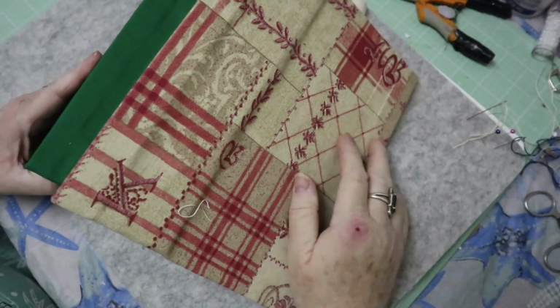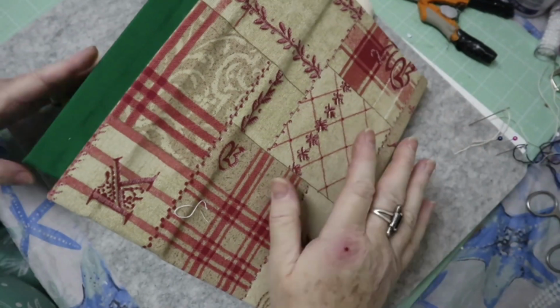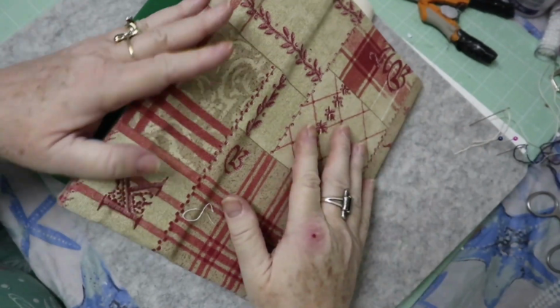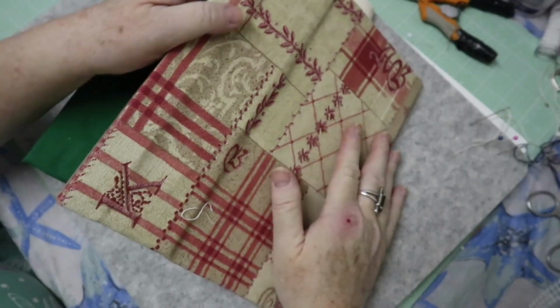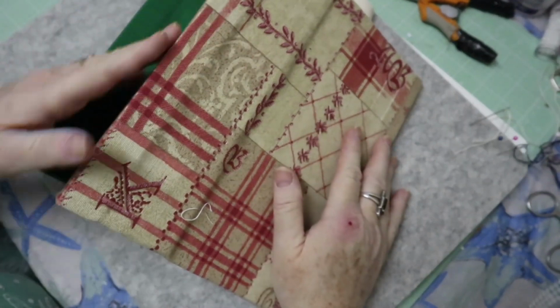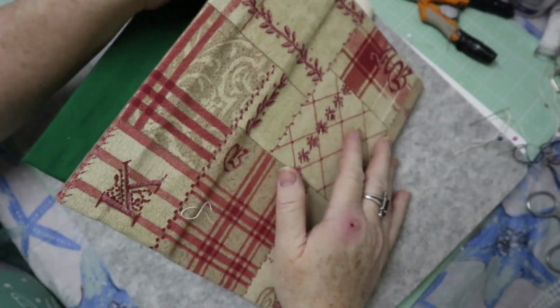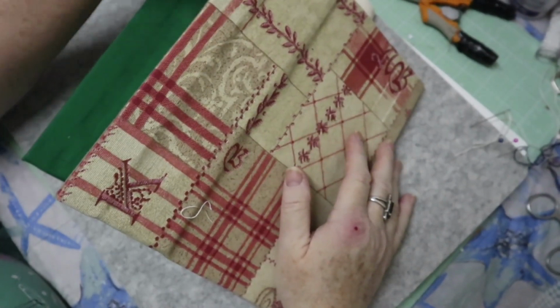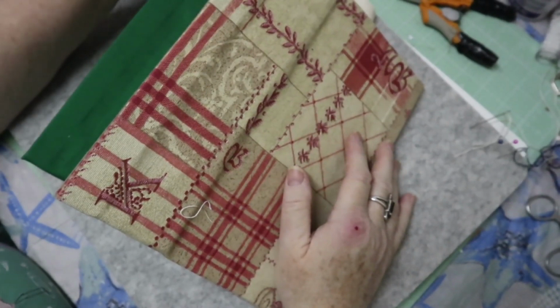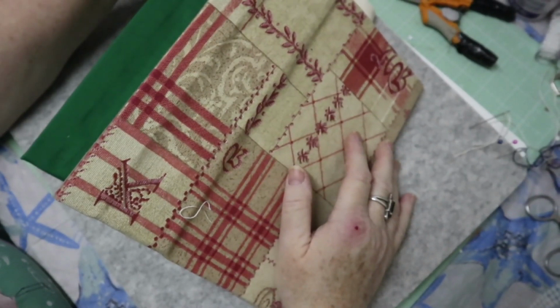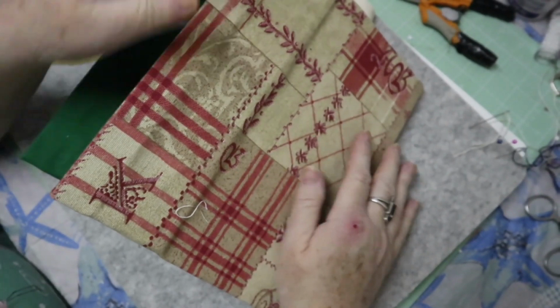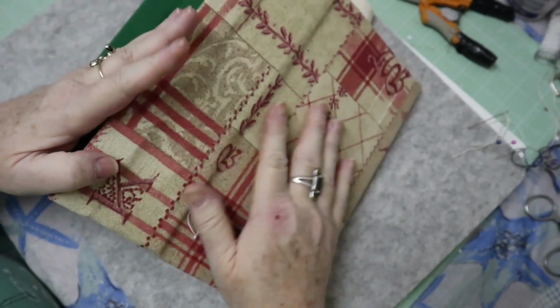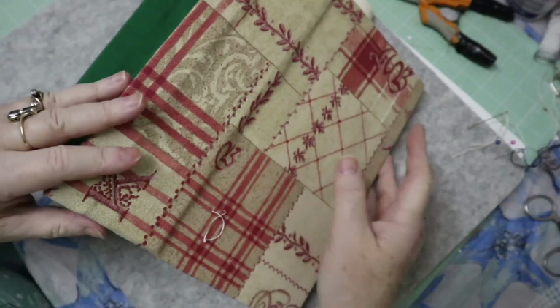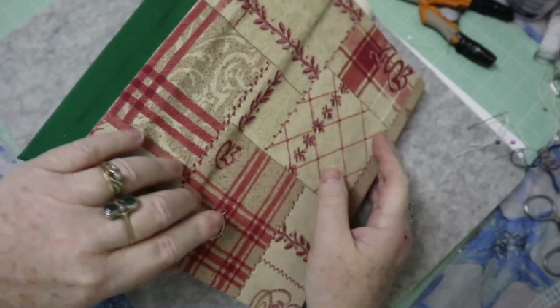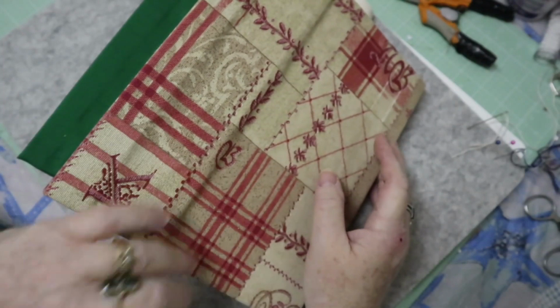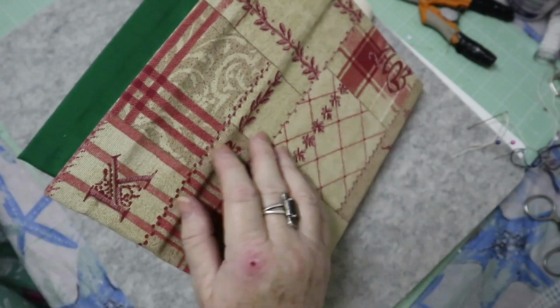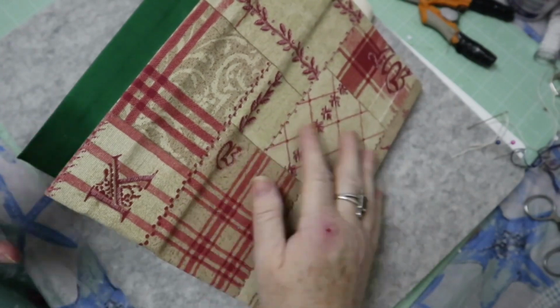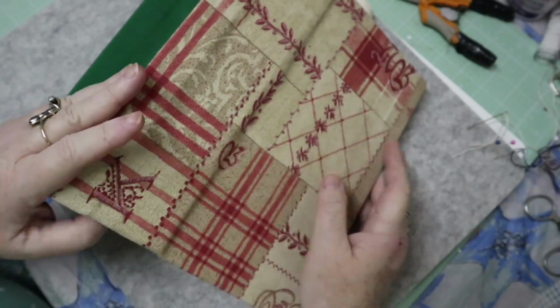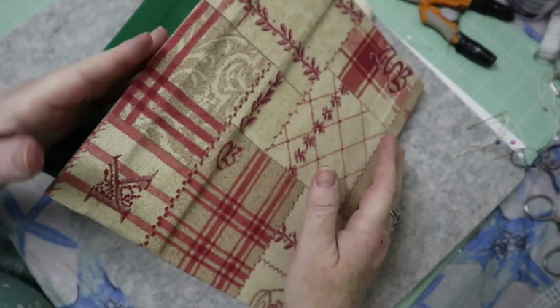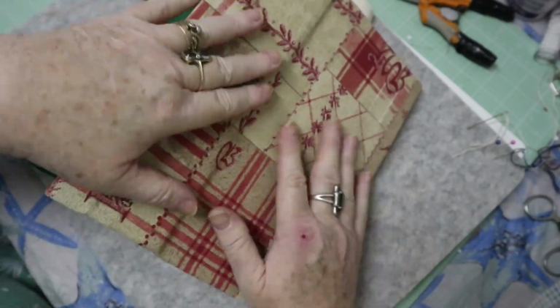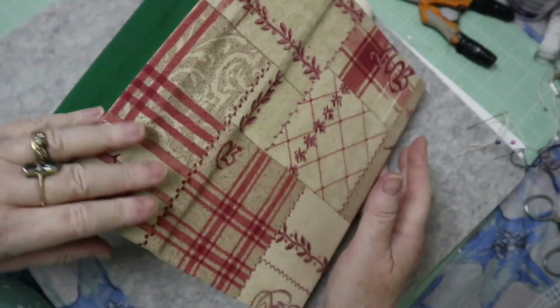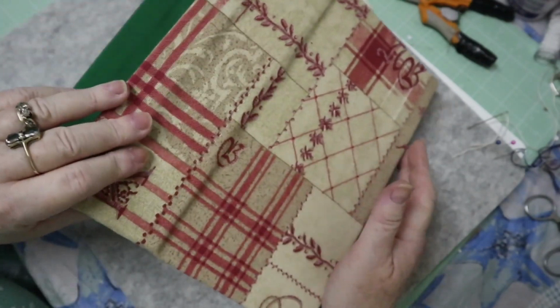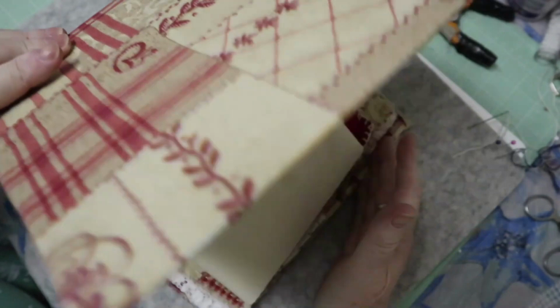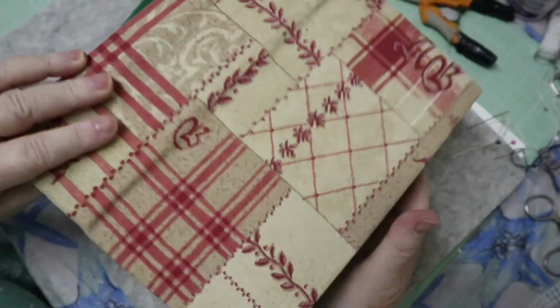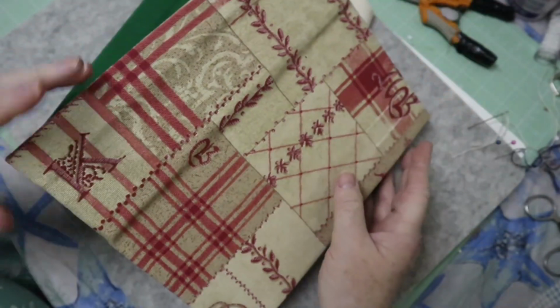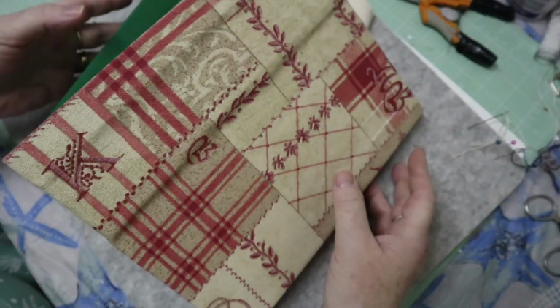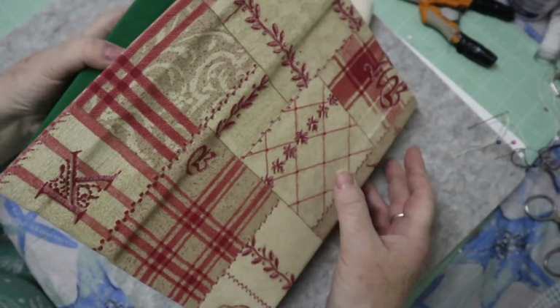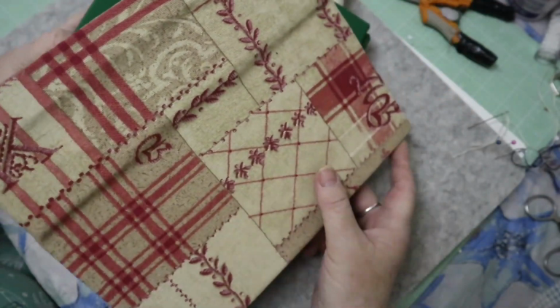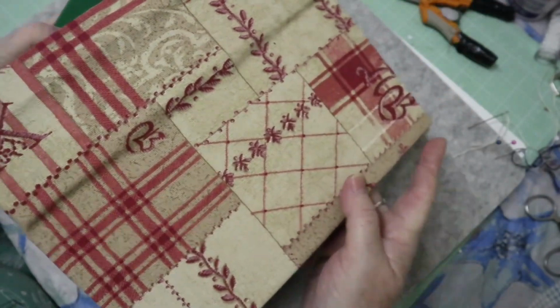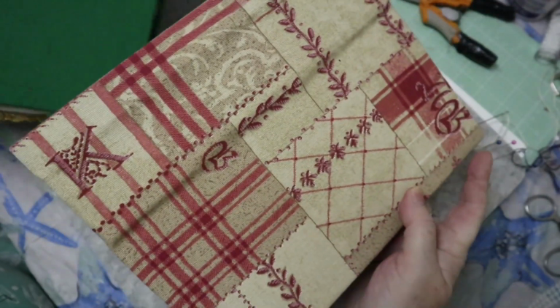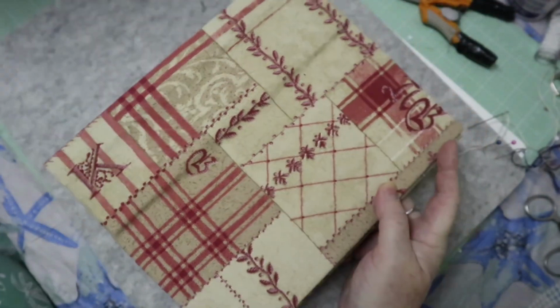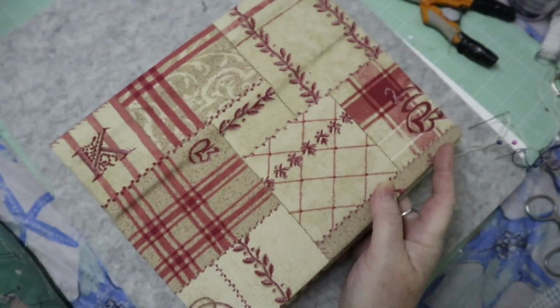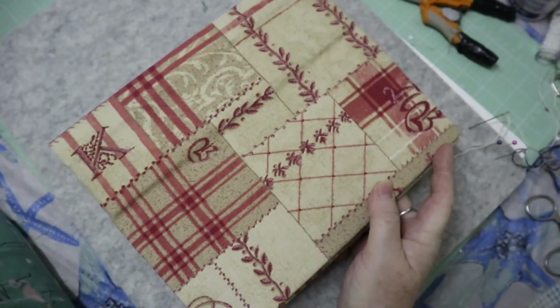I am working on my book a little bit more. This is all pretty well solid now with all the fabric glued down, and I've been thinking about my pages.